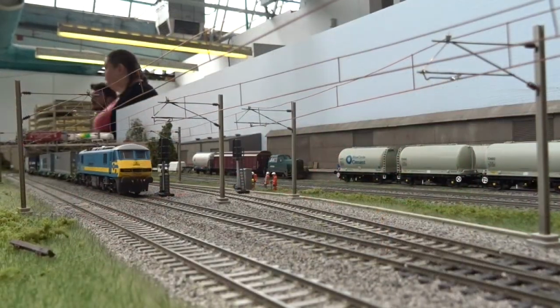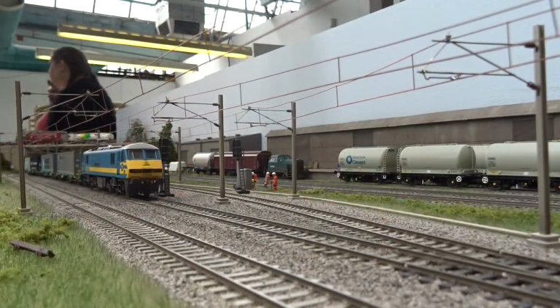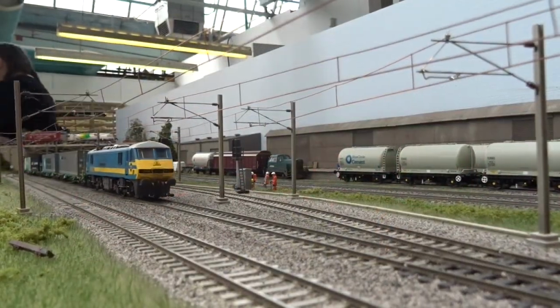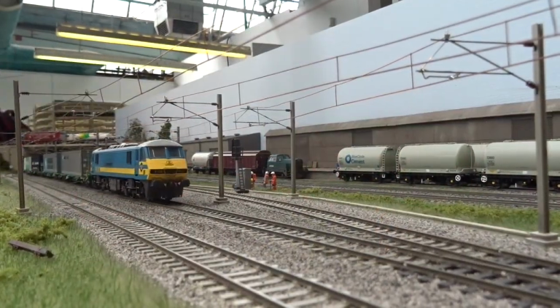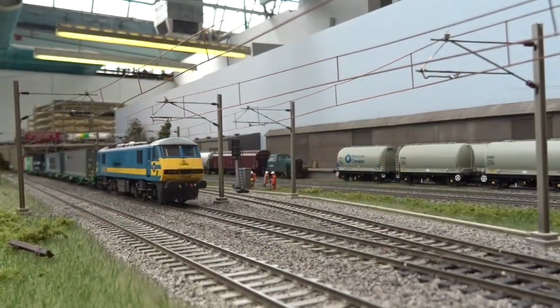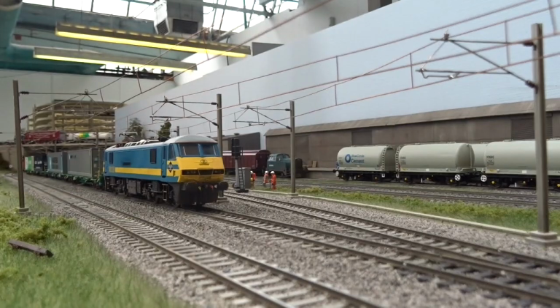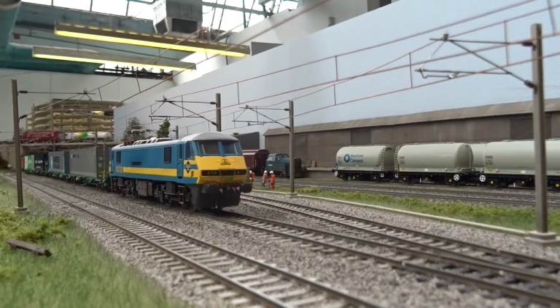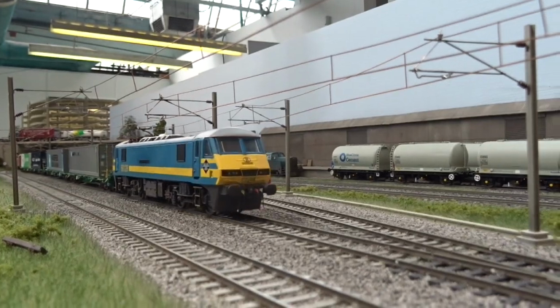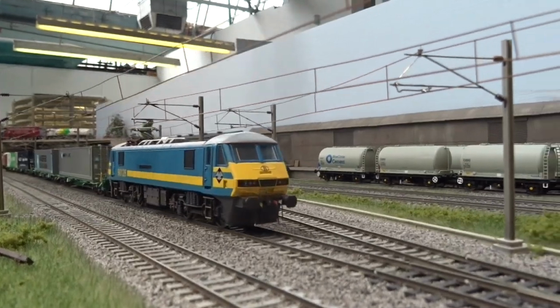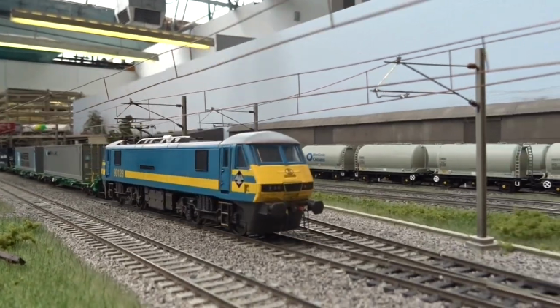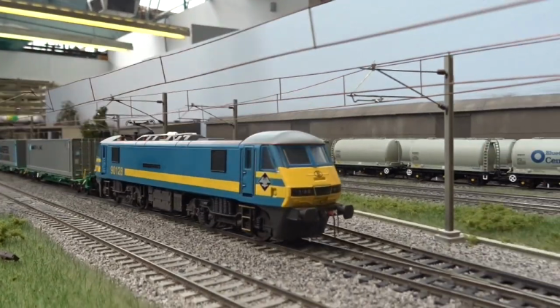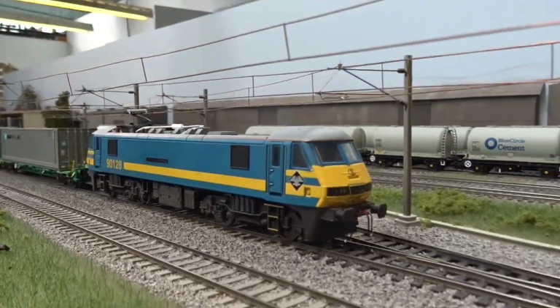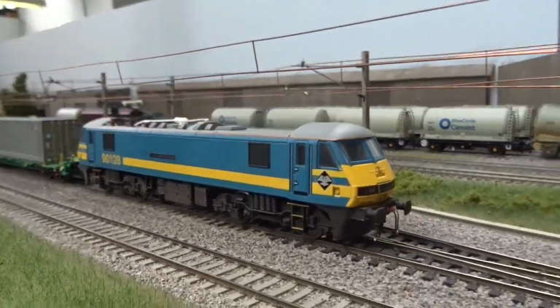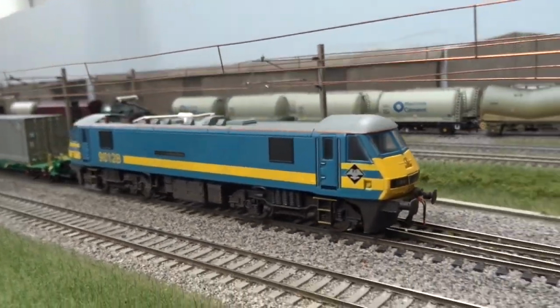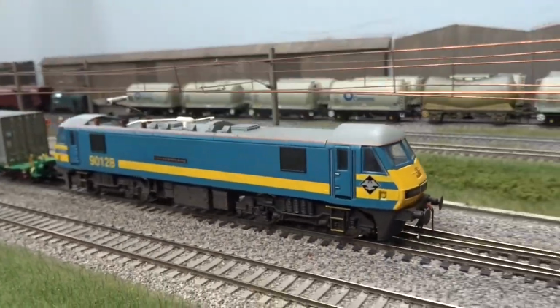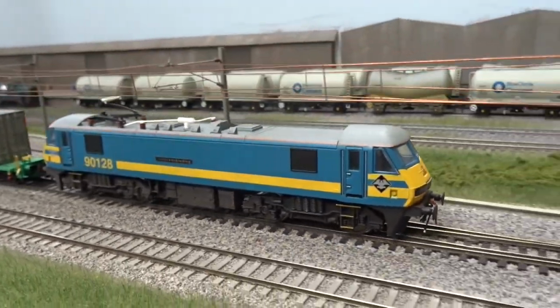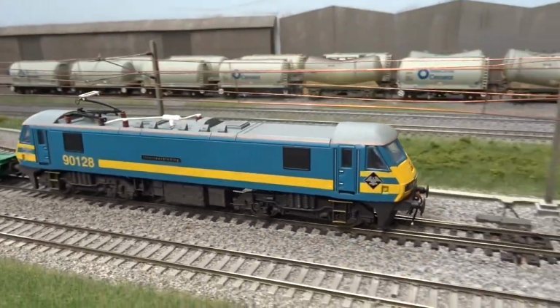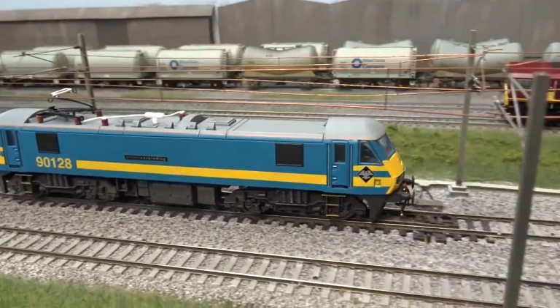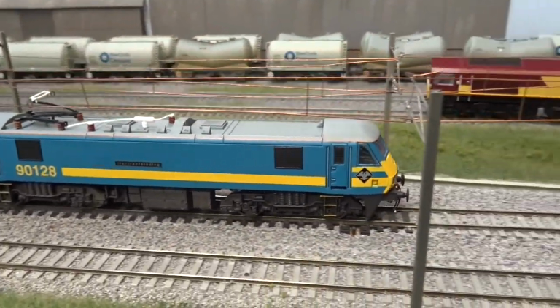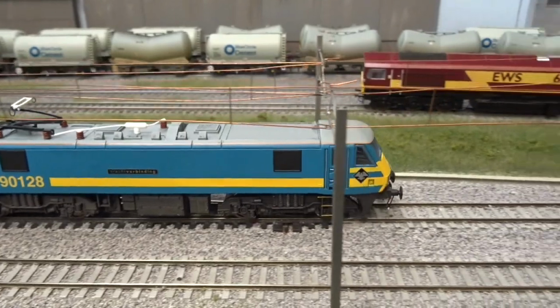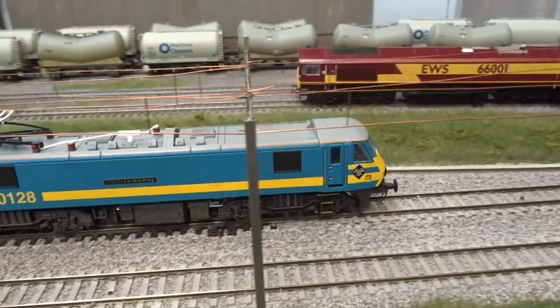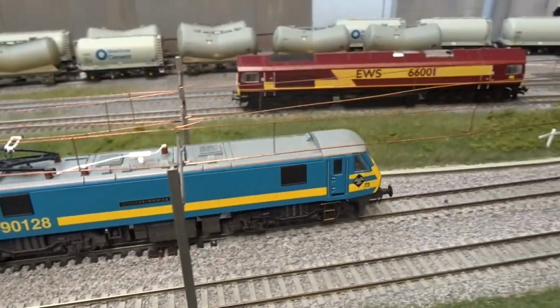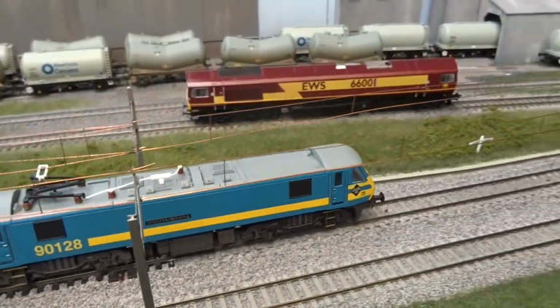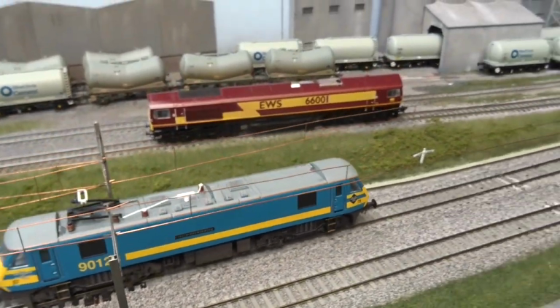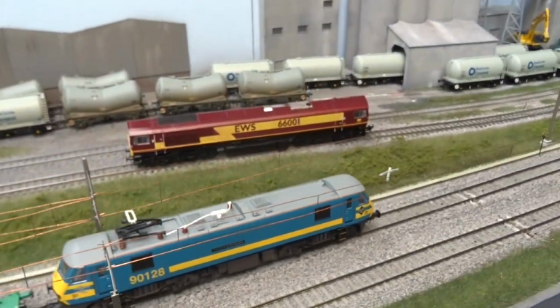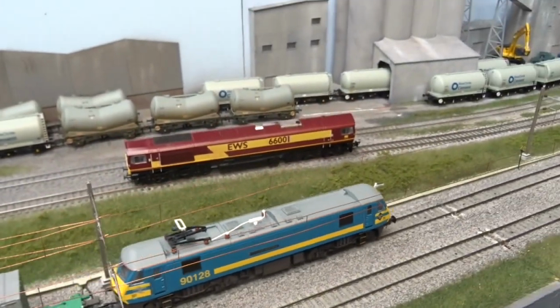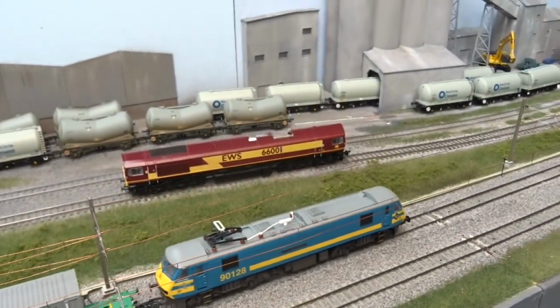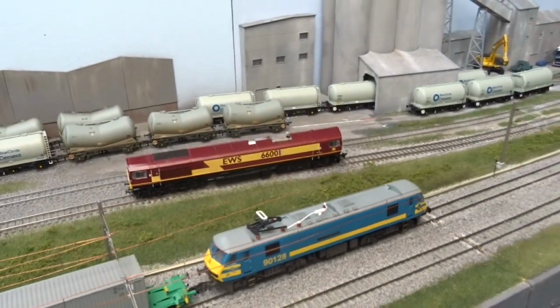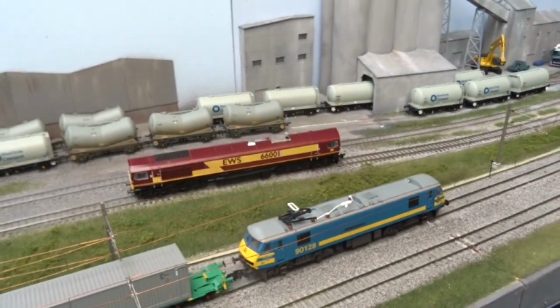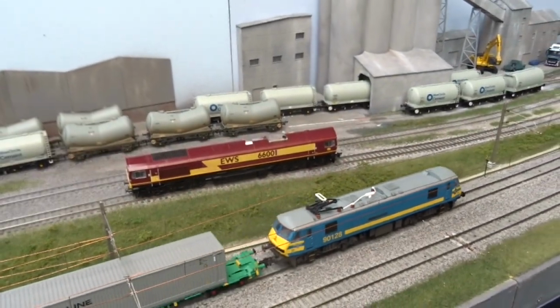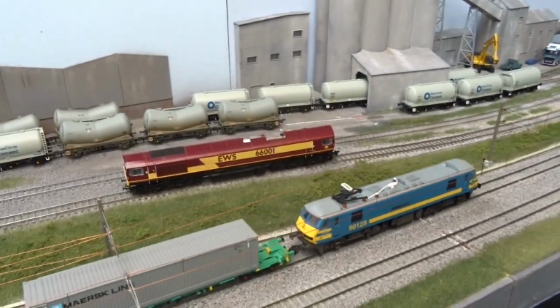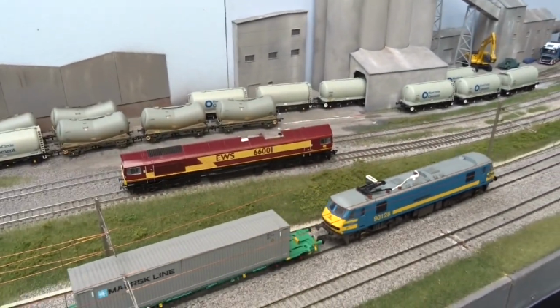91-28, a reworked Hornby model in Belgian Railways colours, leads a northbound freight, as EWS livery Class 66 001 rests between duties in the cement works loop.